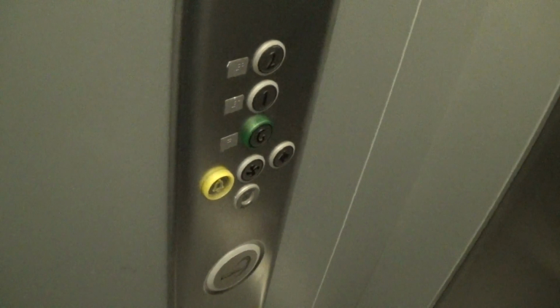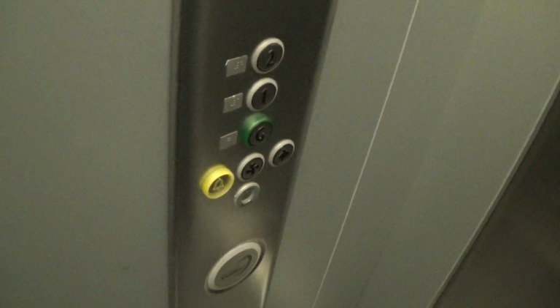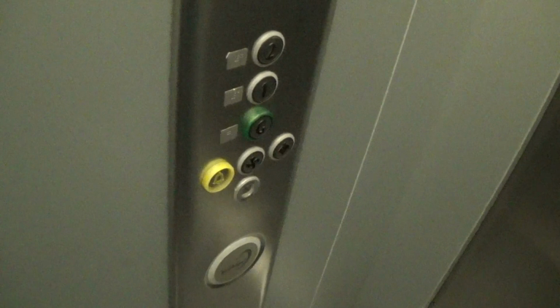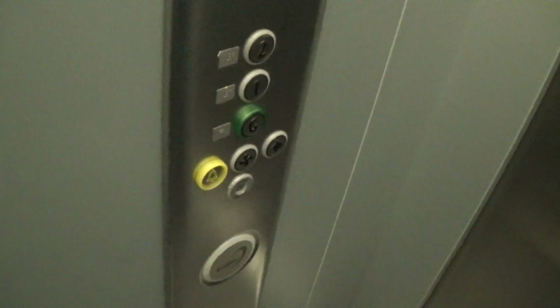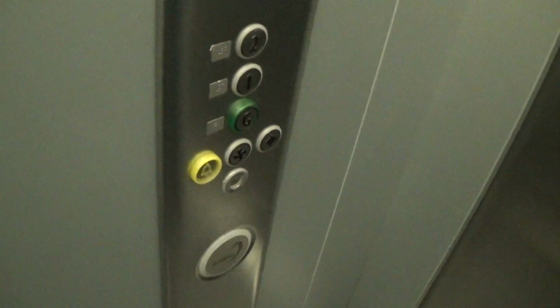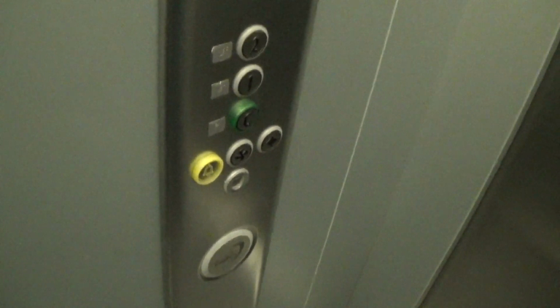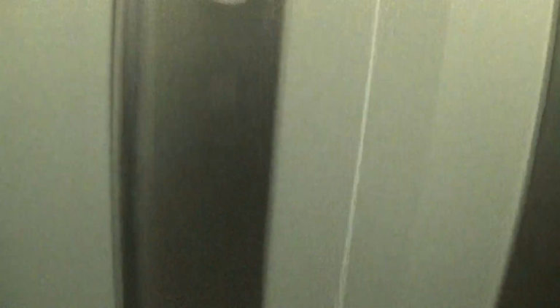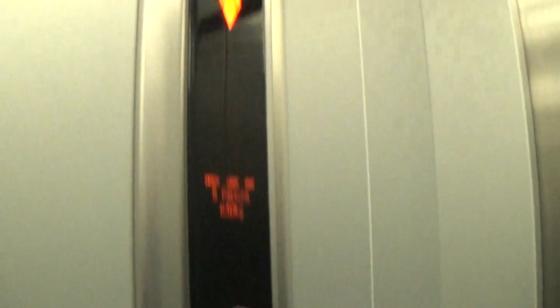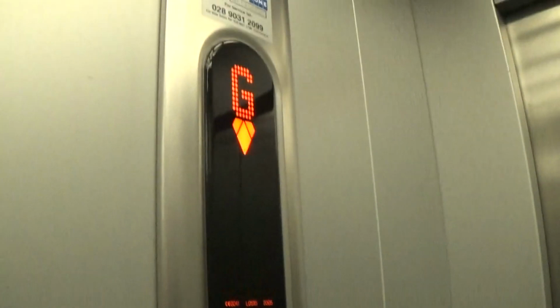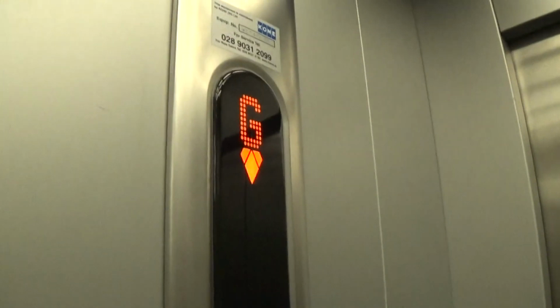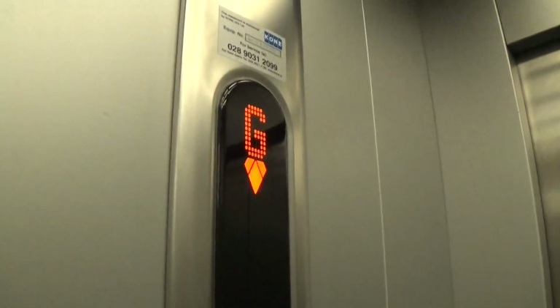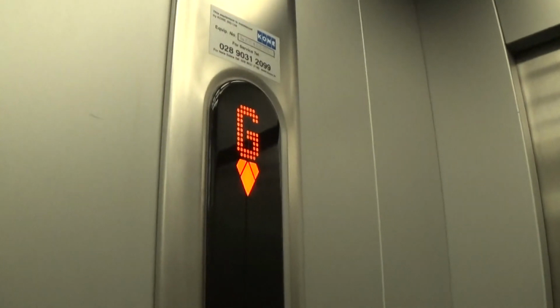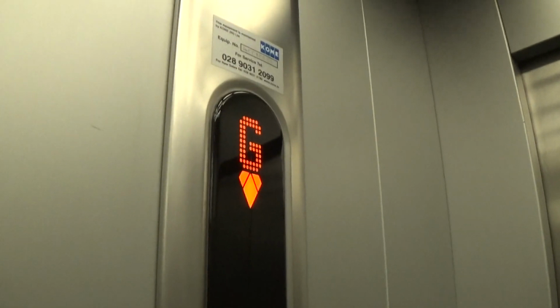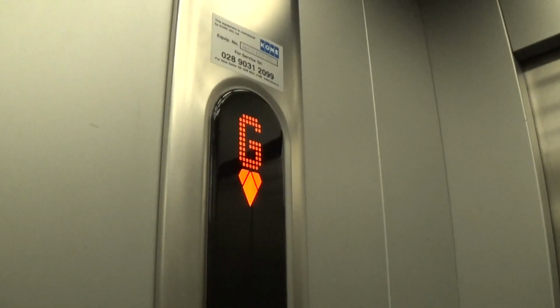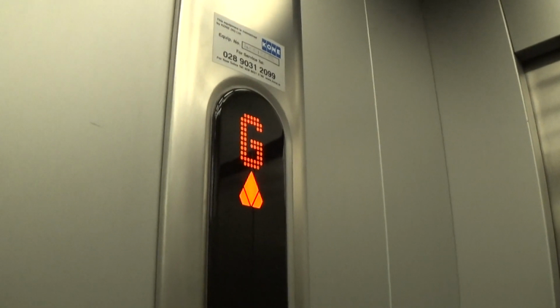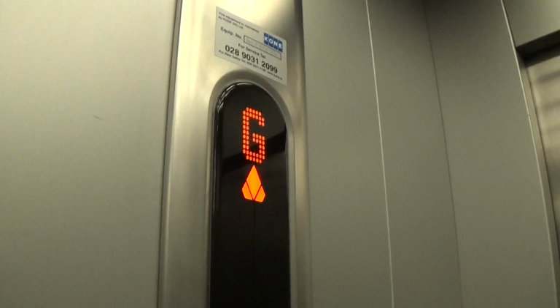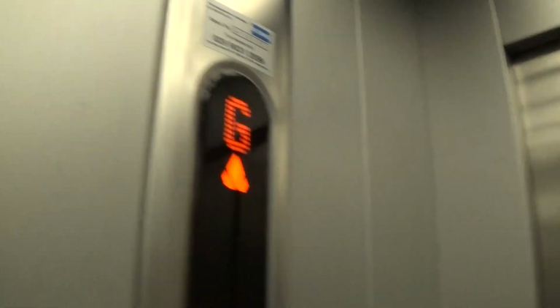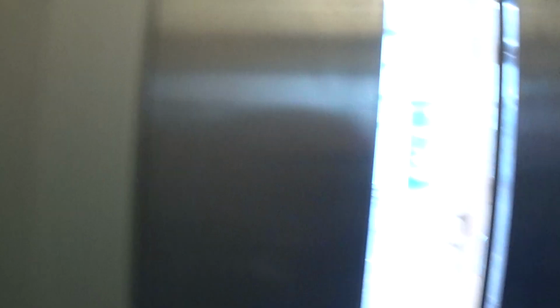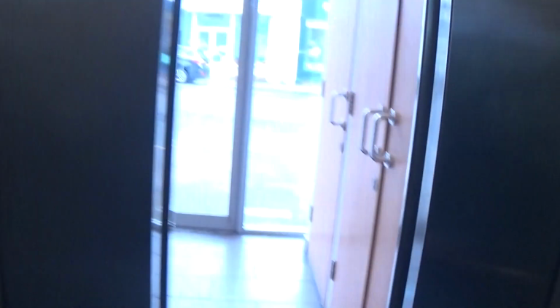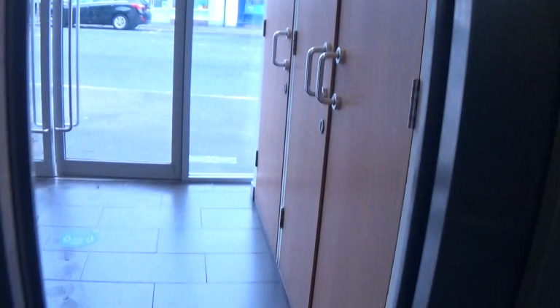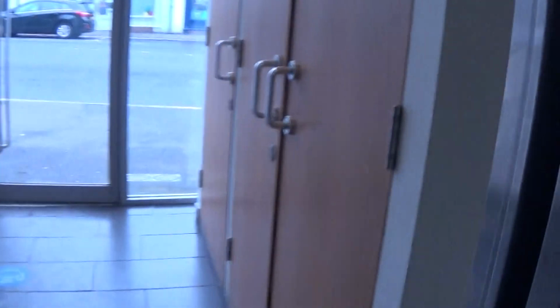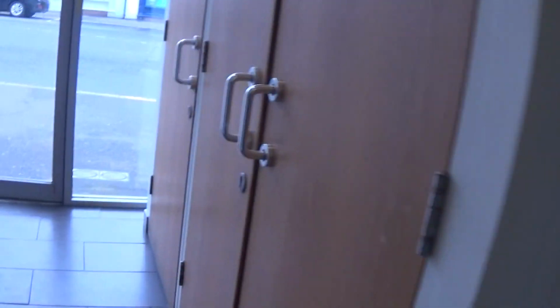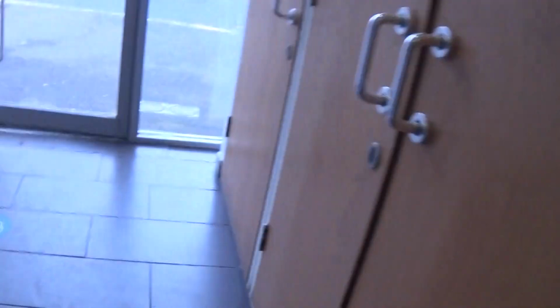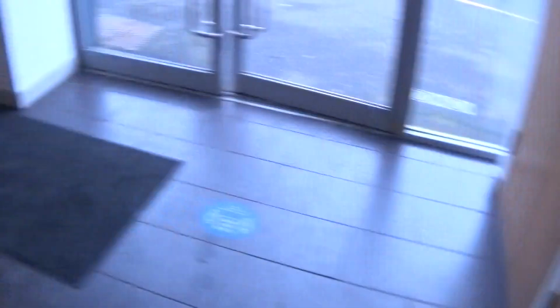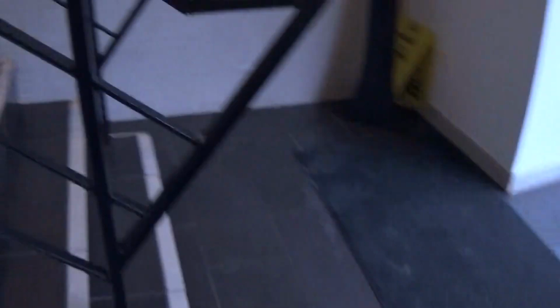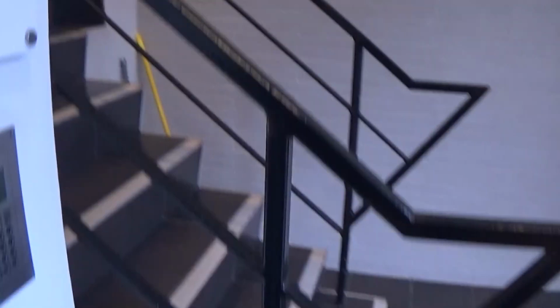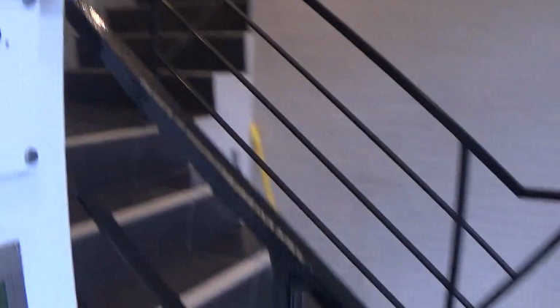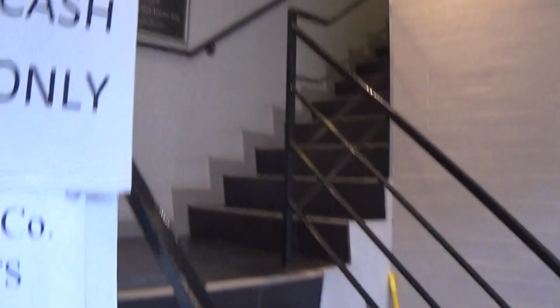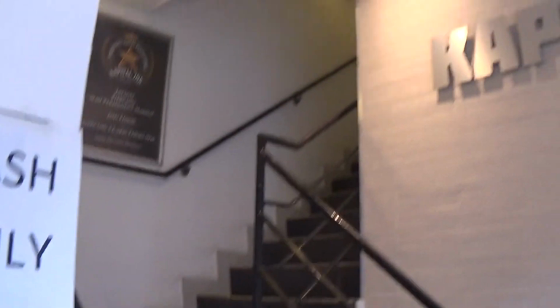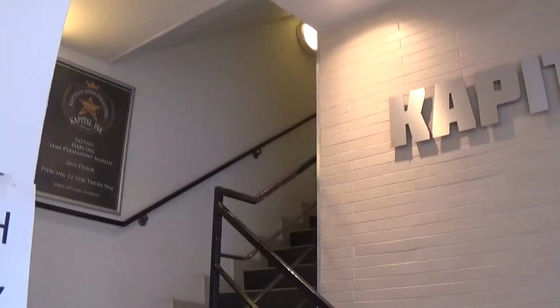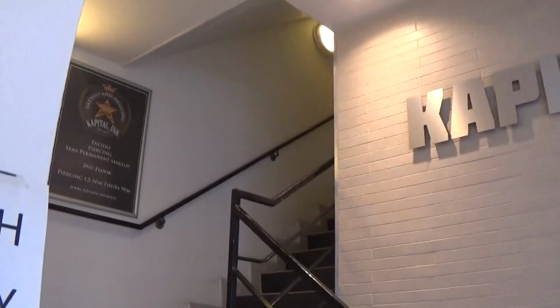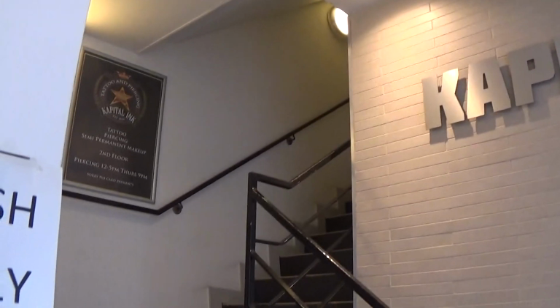Here we are back down at ground. This one does not have a voice in it. Let's exit the elevator. The main part goes up to the first and second floors.